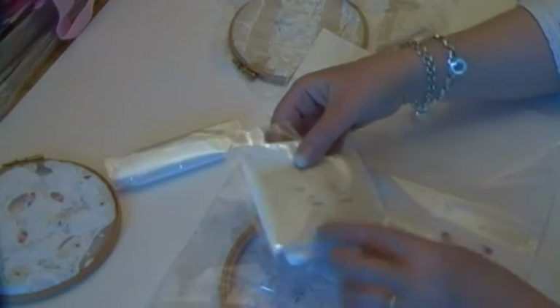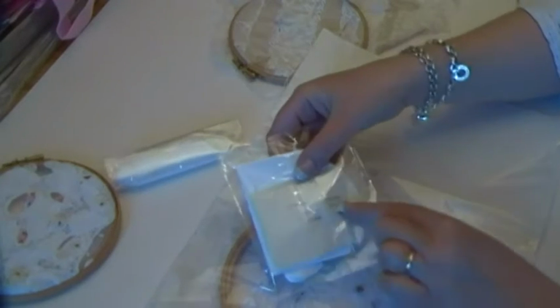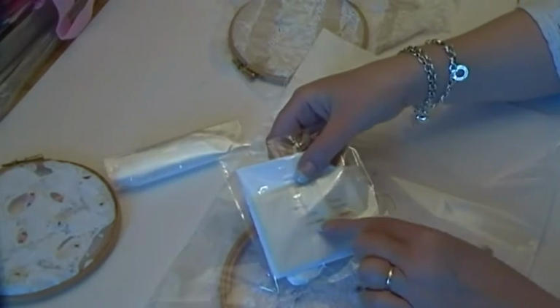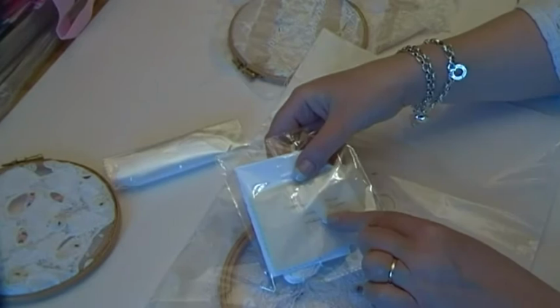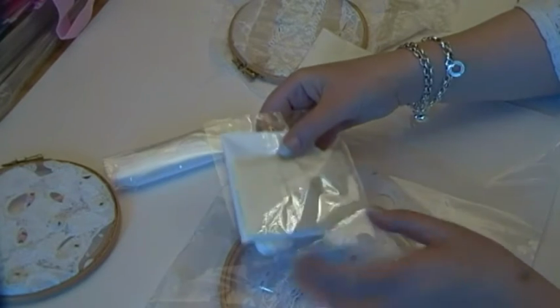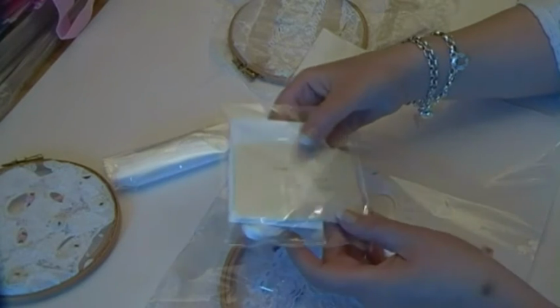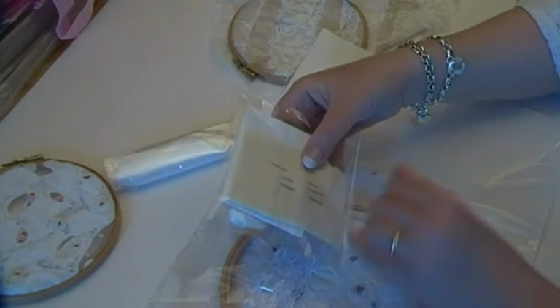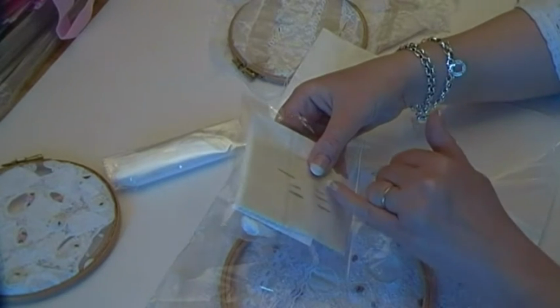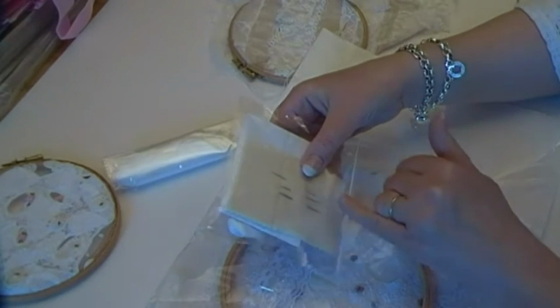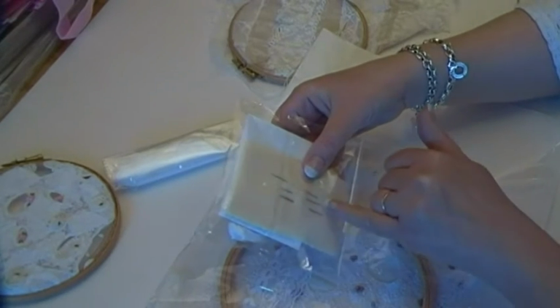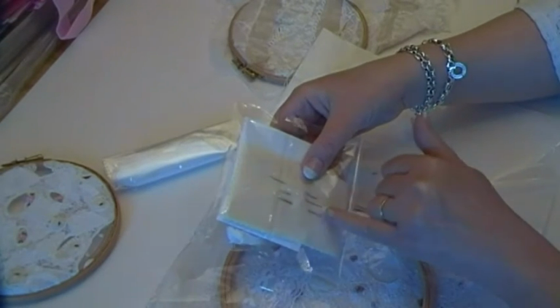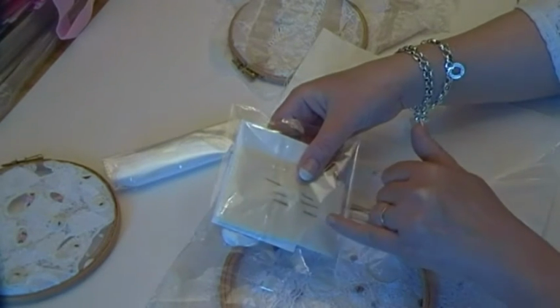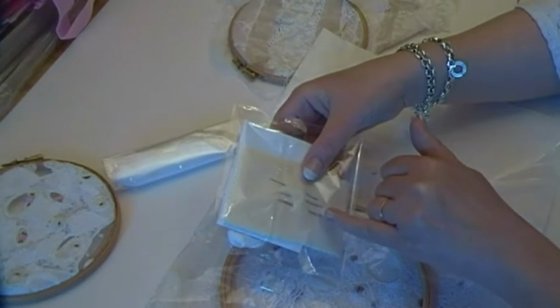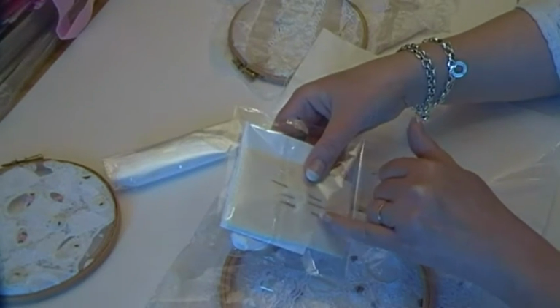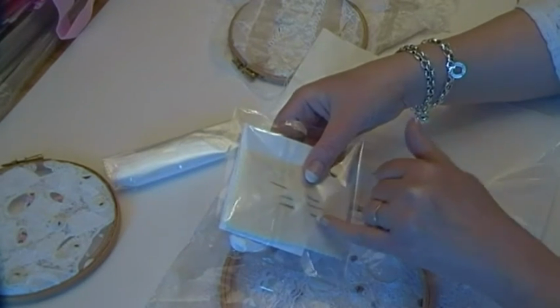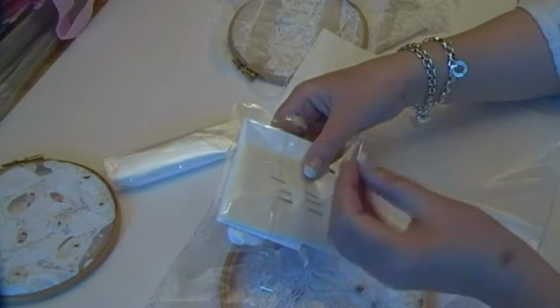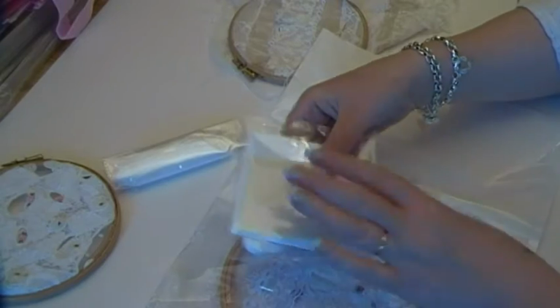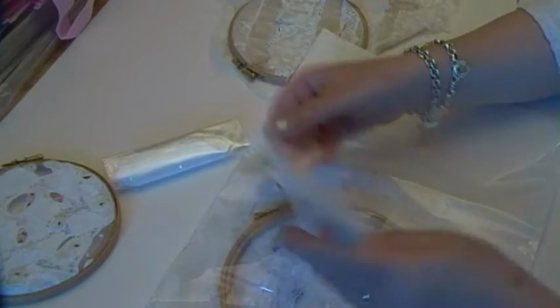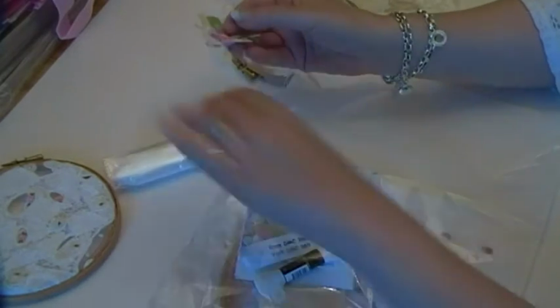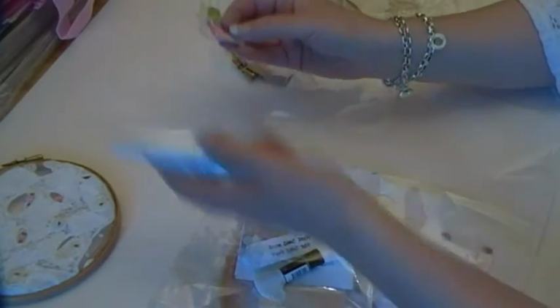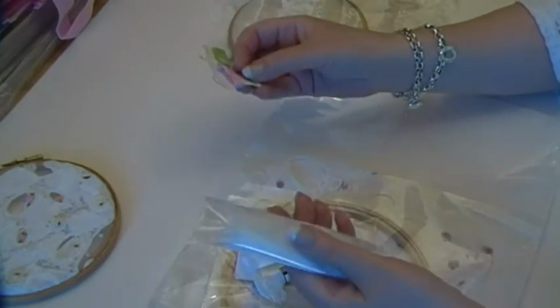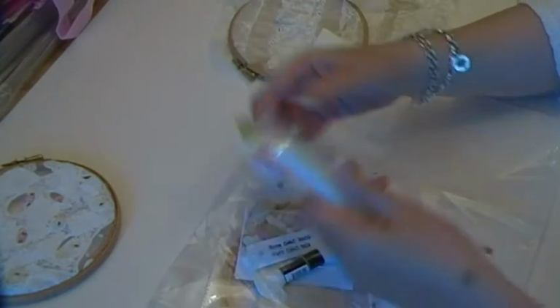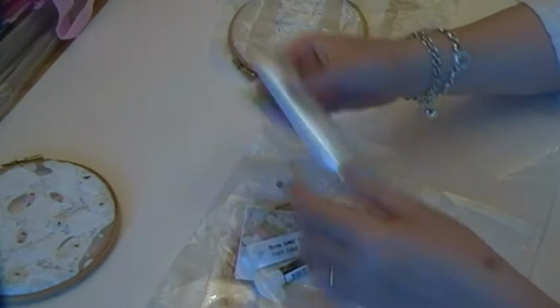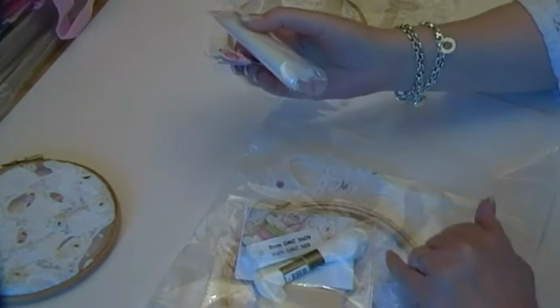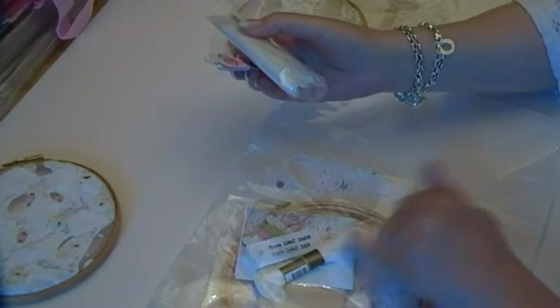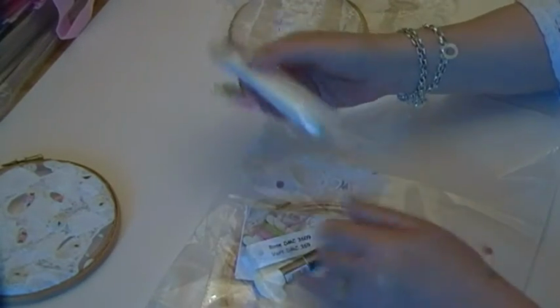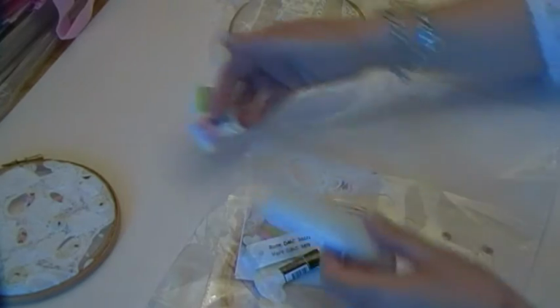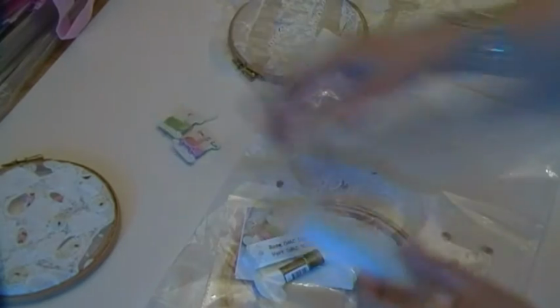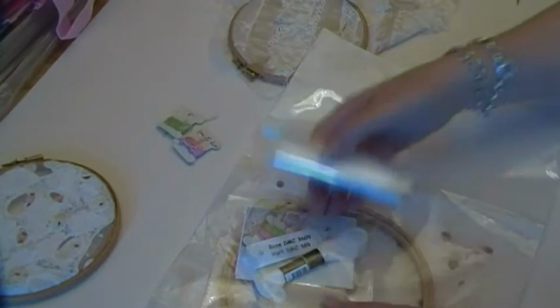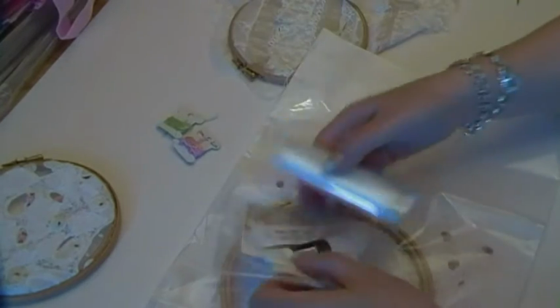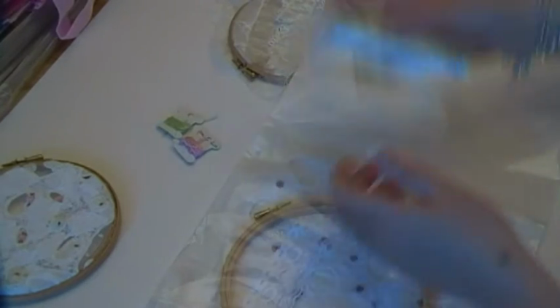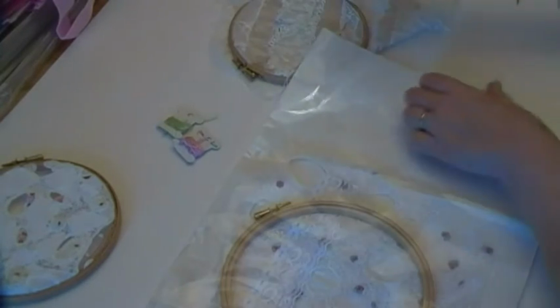And a little packet of needles — a Milner's needle, an embroidery needle, and a tapestry needle. And then a little packet of wadding in case they wanted to put any bumpy bits on top. So that was my kit, and they went down a storm.